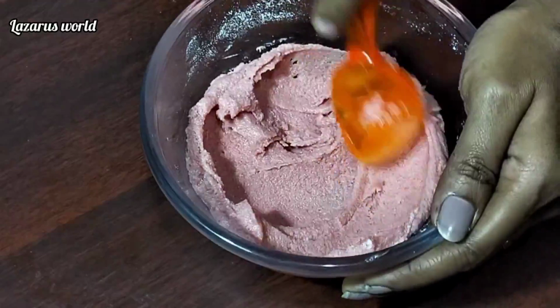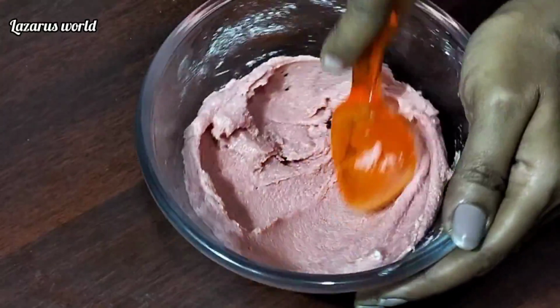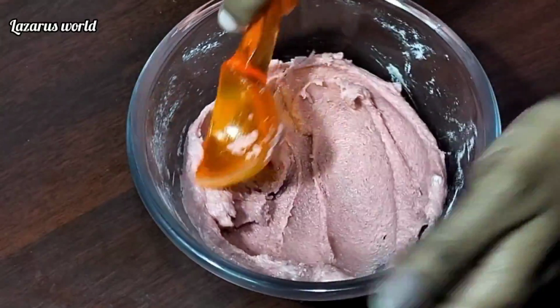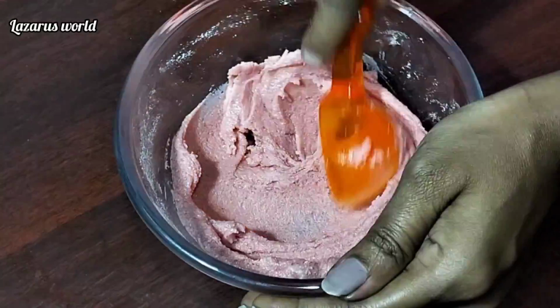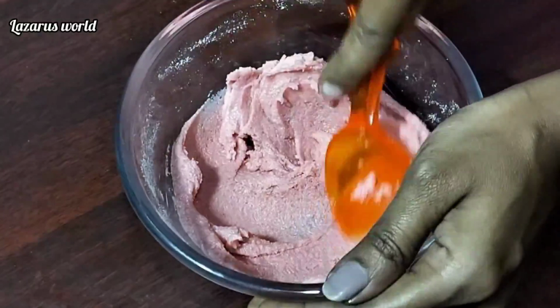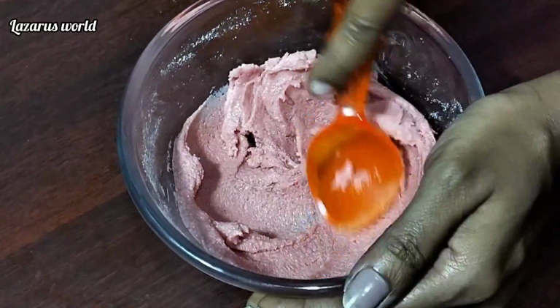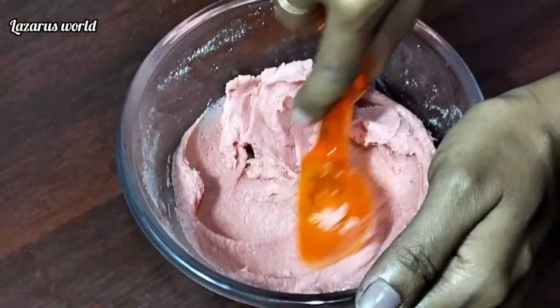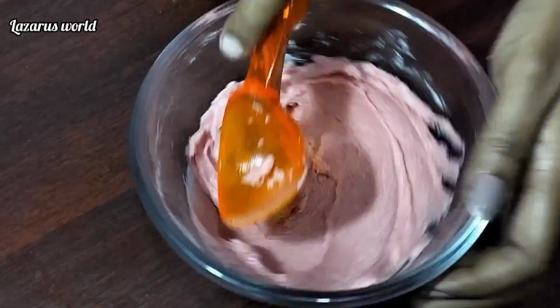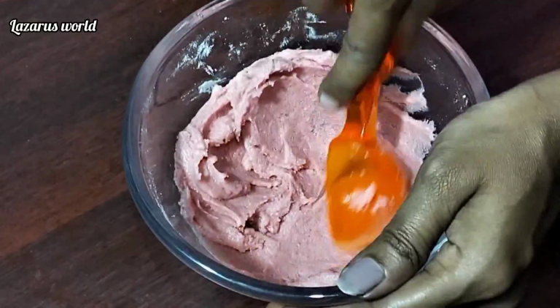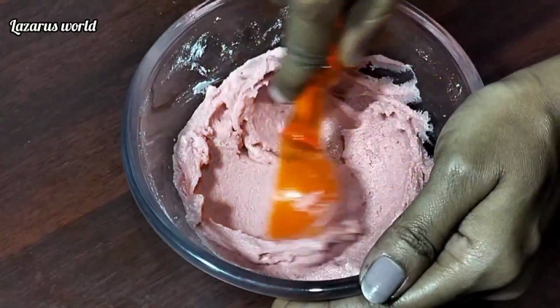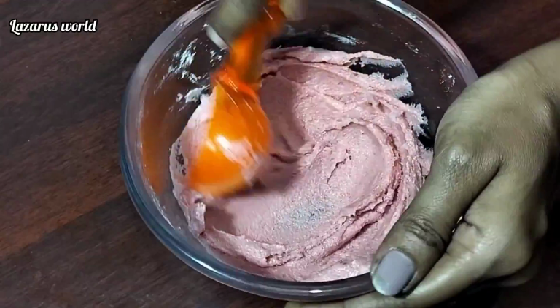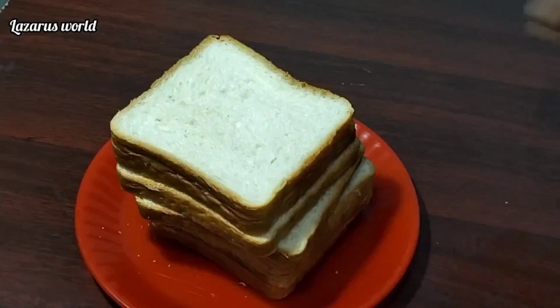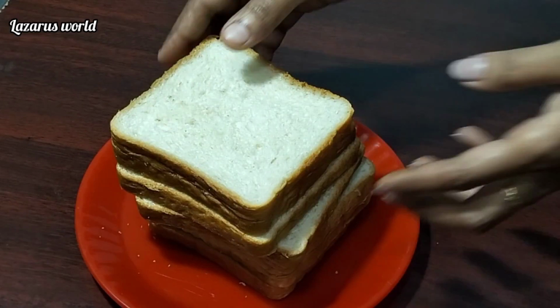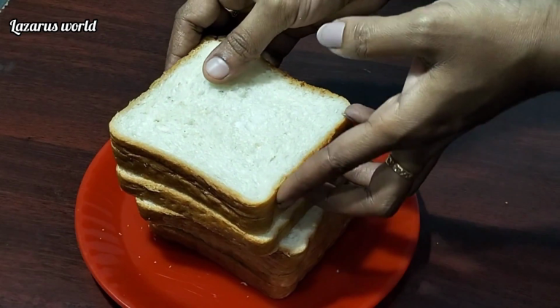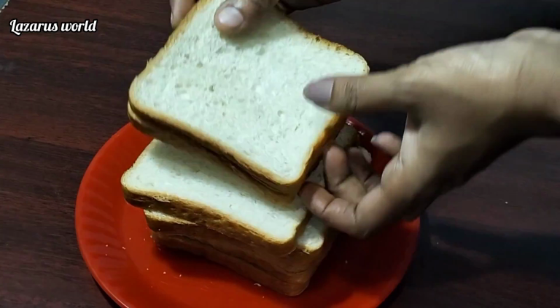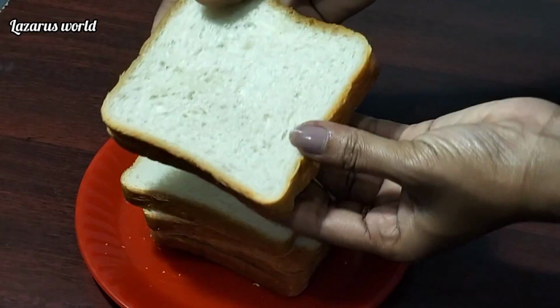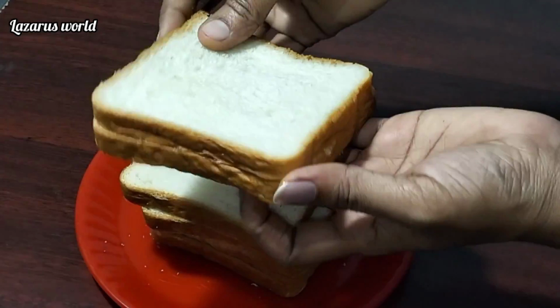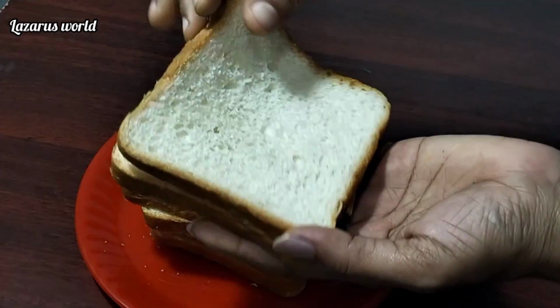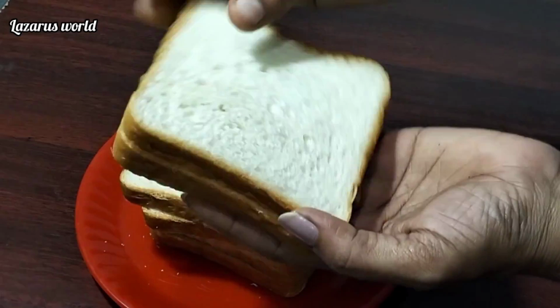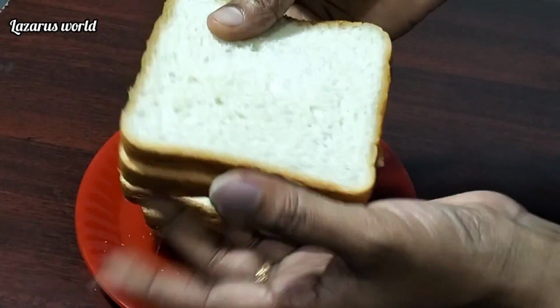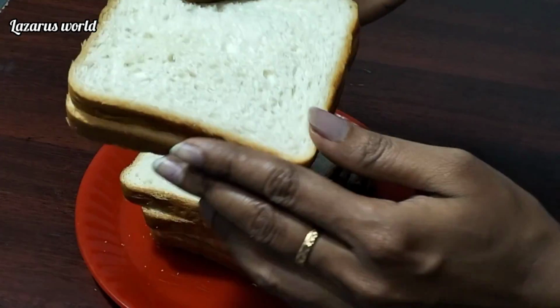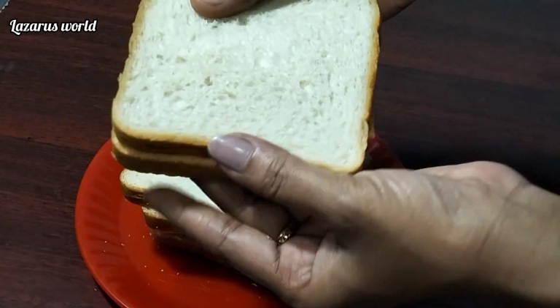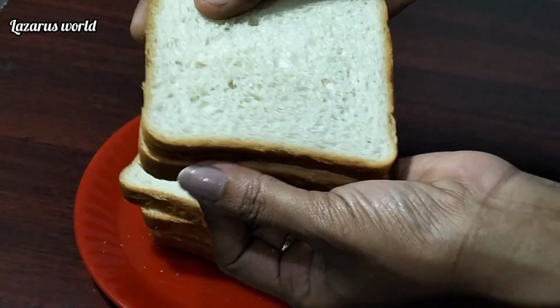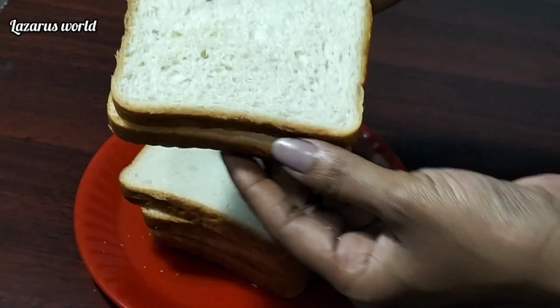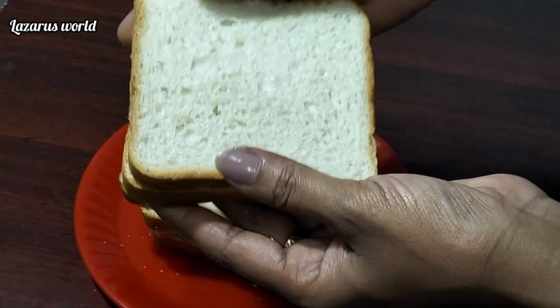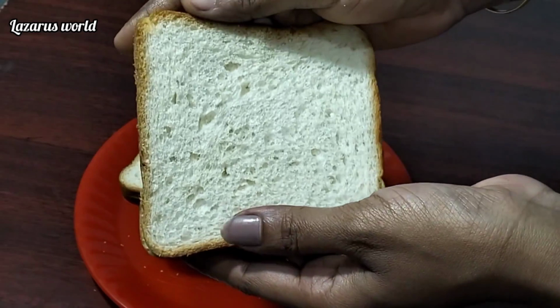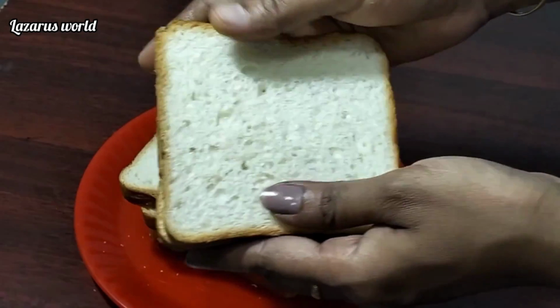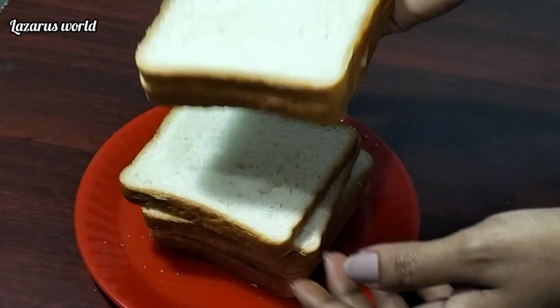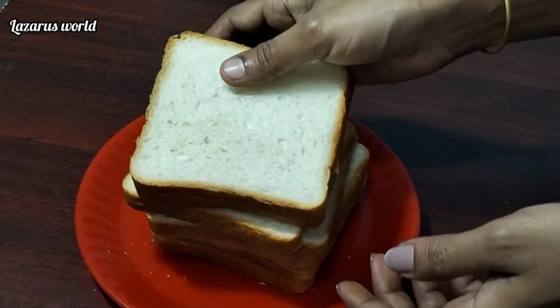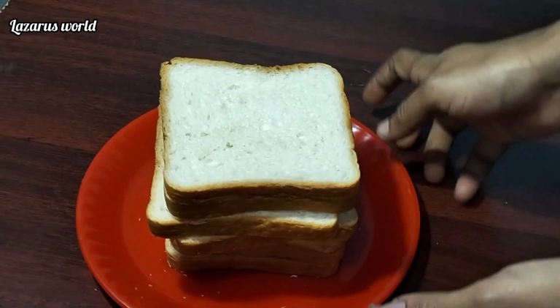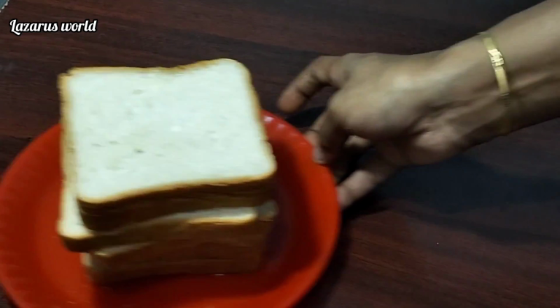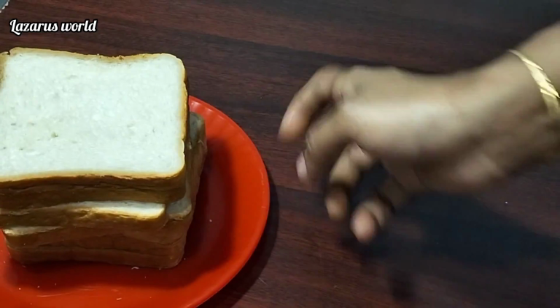I am going to add a mix of fruit jam here and add a bread. I am going to add 4 sides to make a mix of fruit.